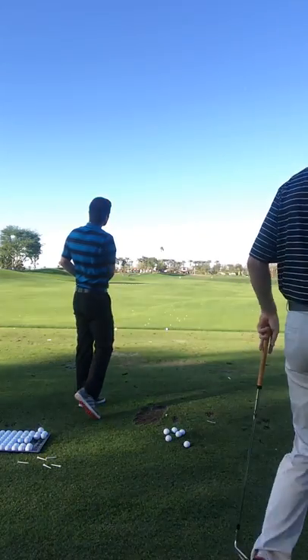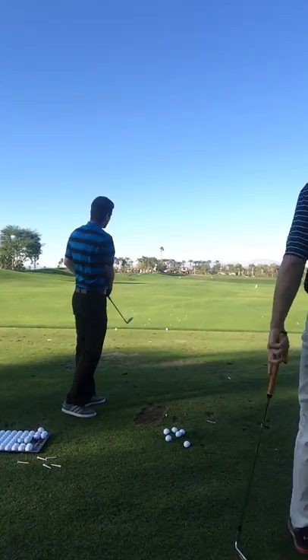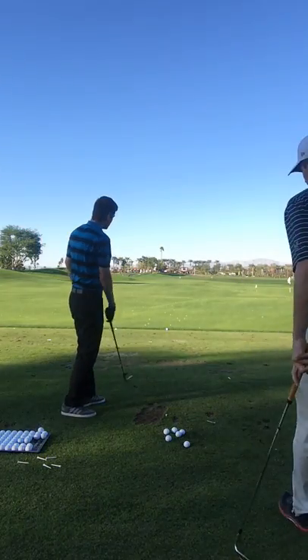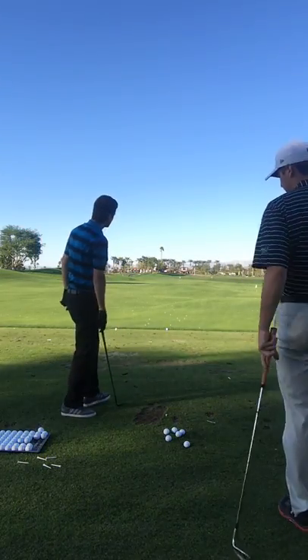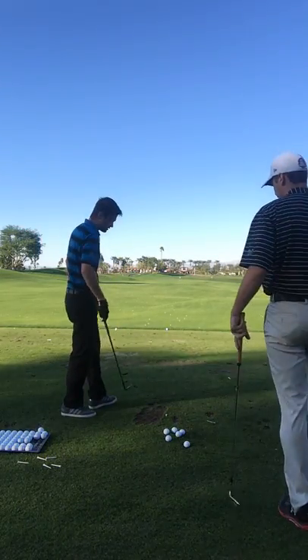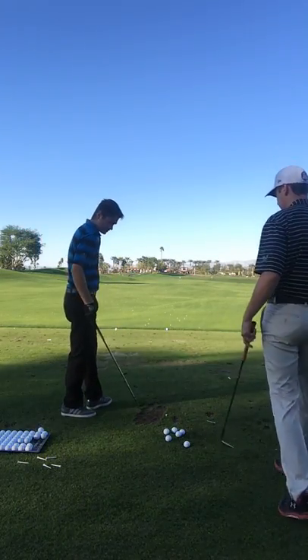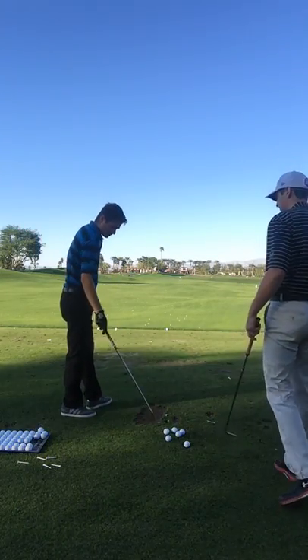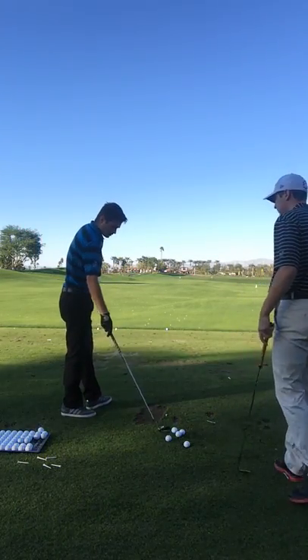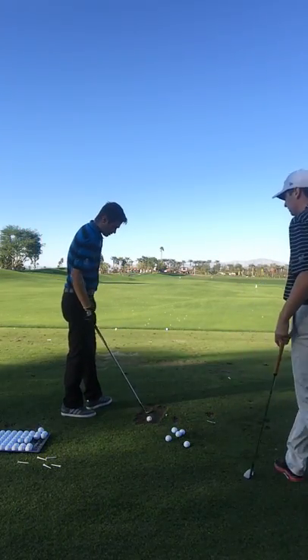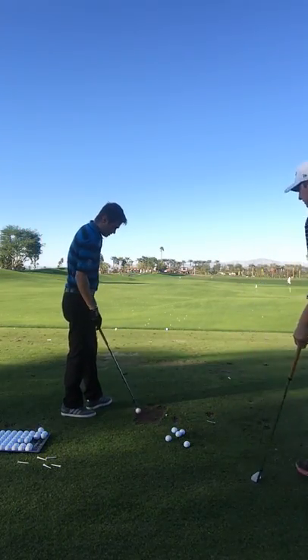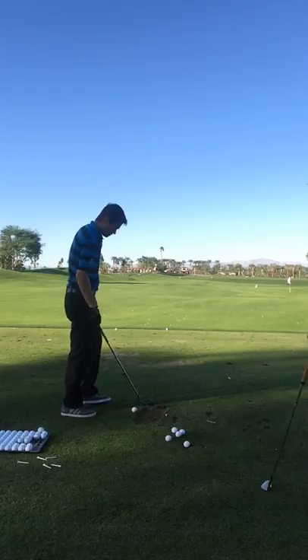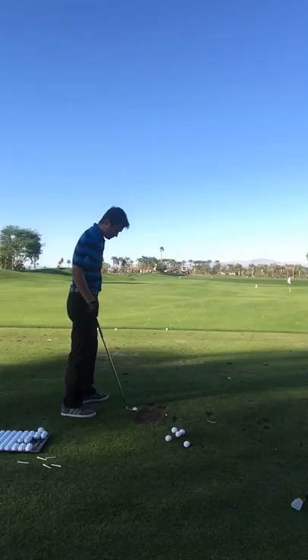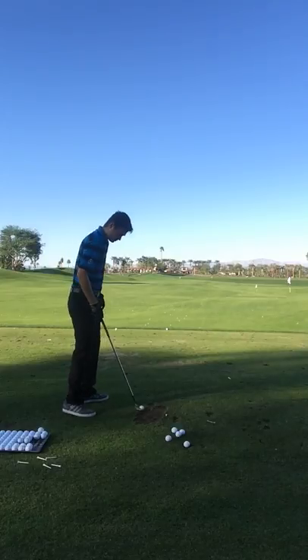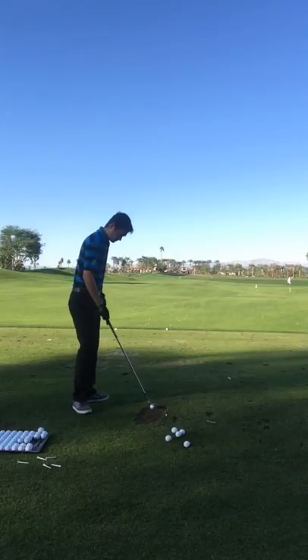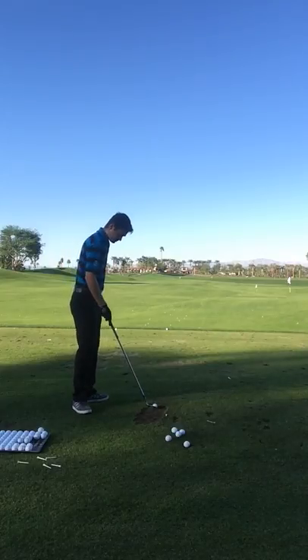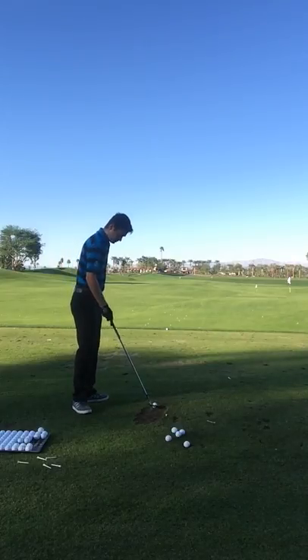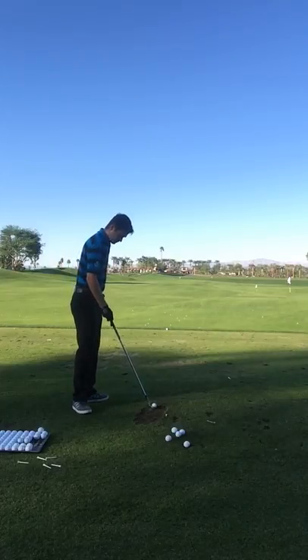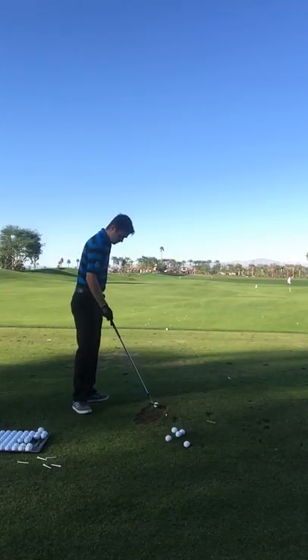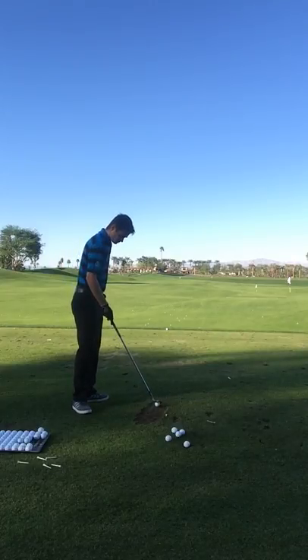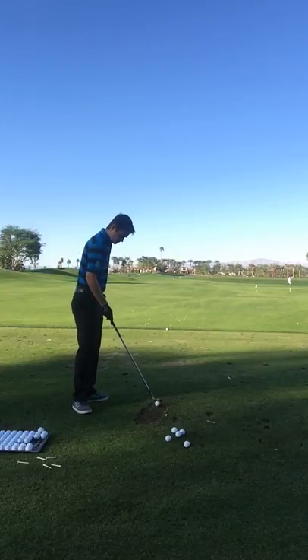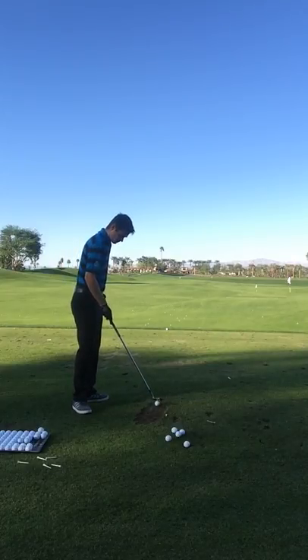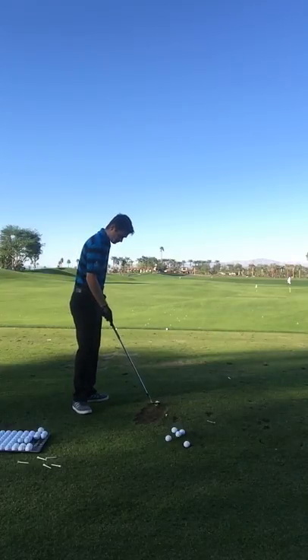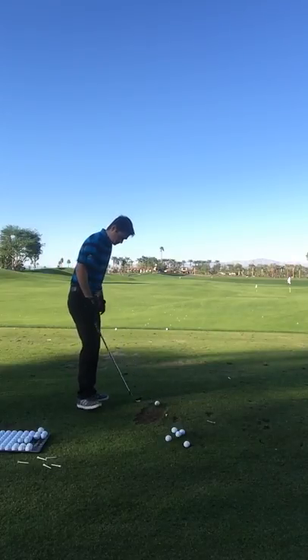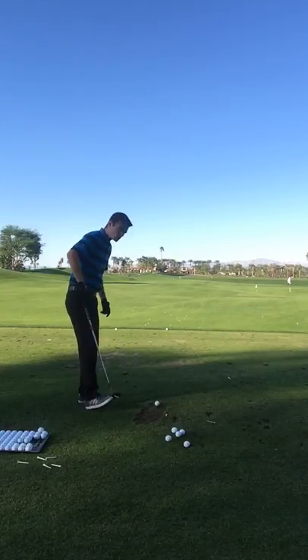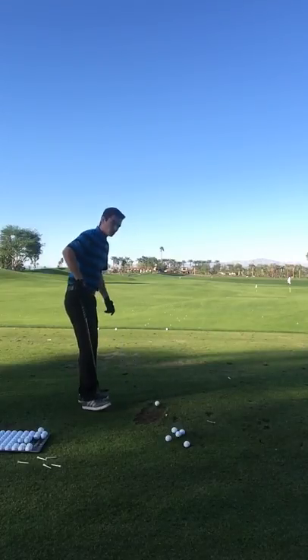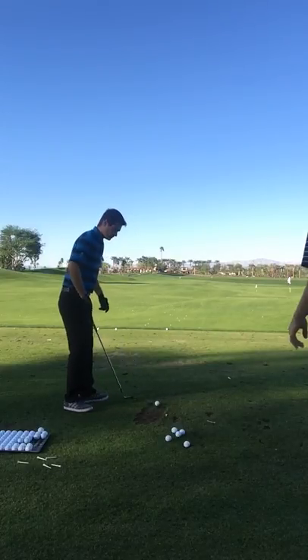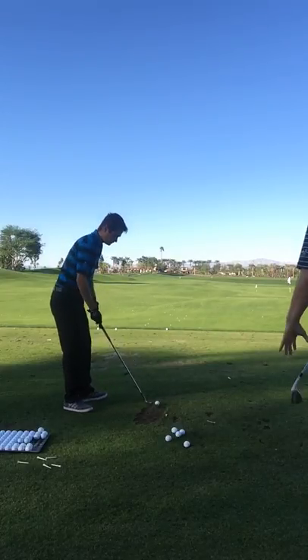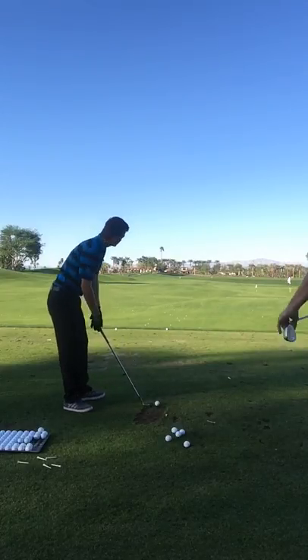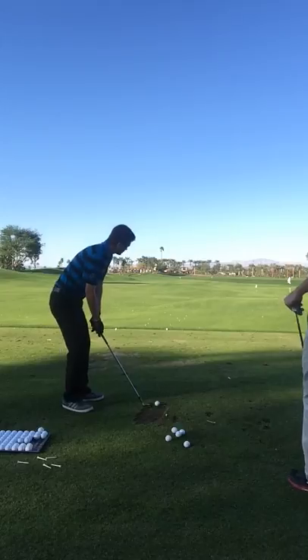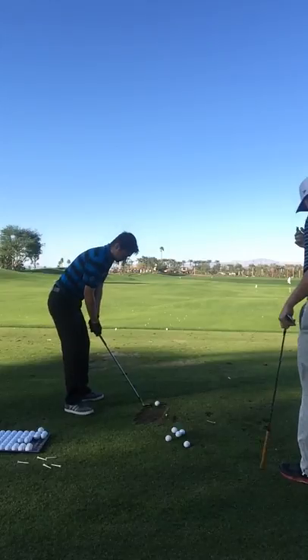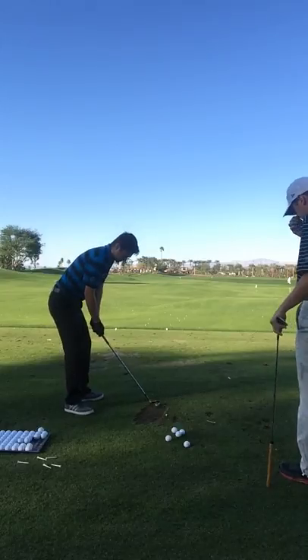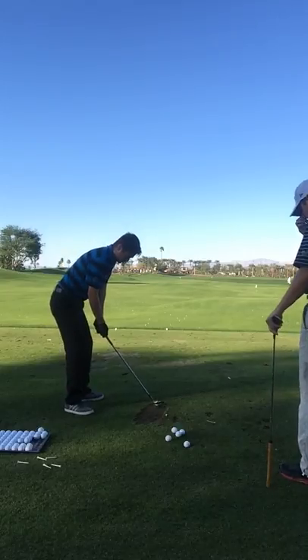Alright, so I'm just going to watch you hit a few shots here, and then I'll give you a few pointers where we'll talk about it, and then we'll go from there. Sounds good.